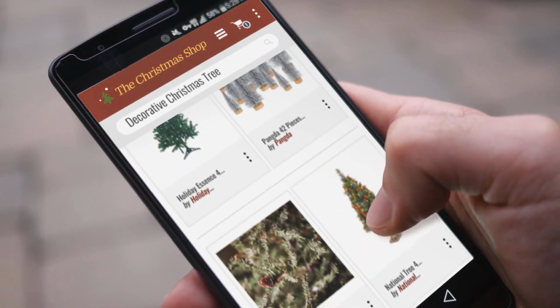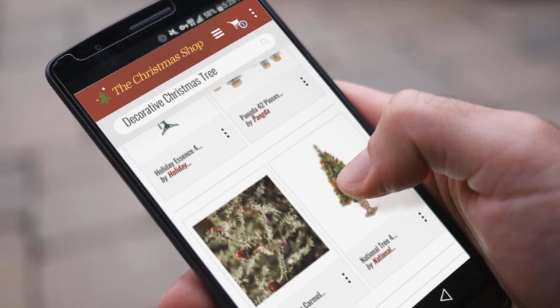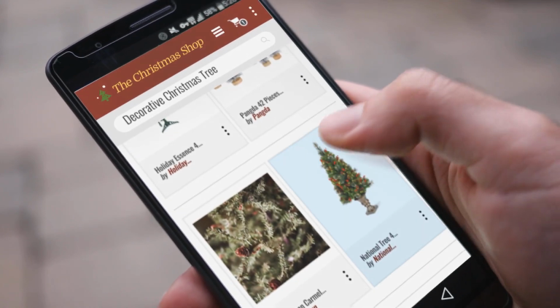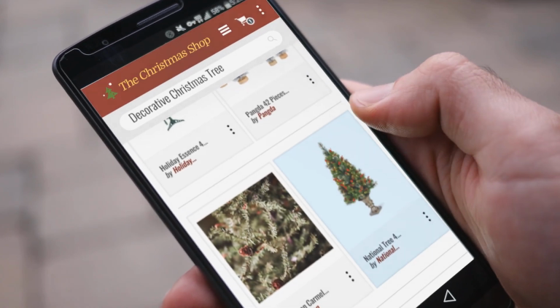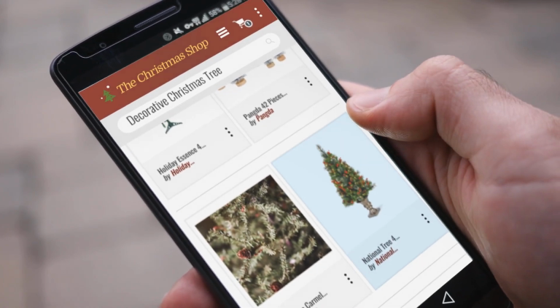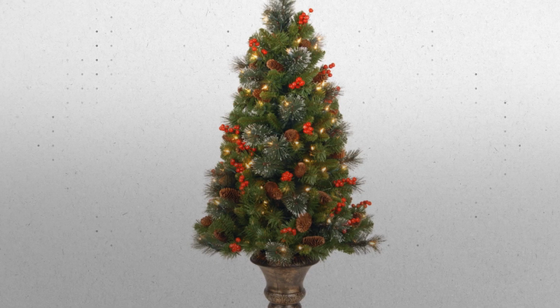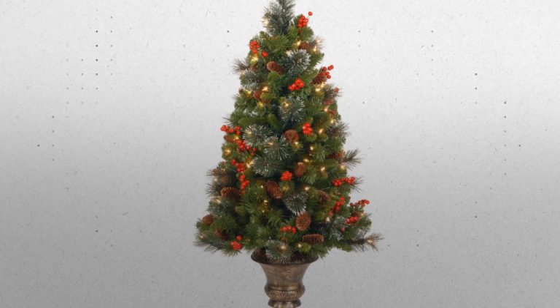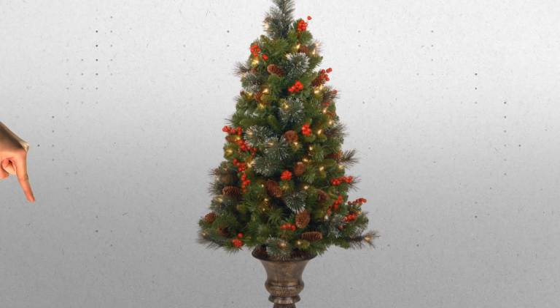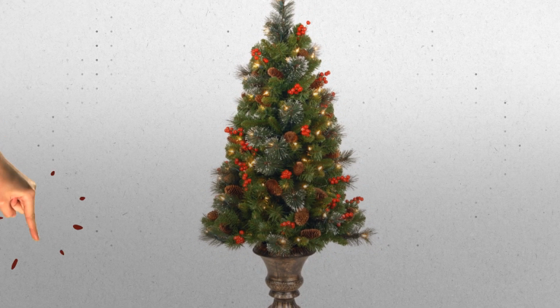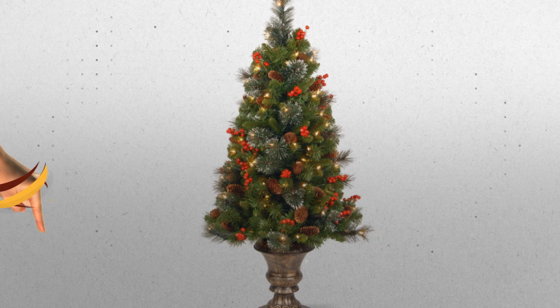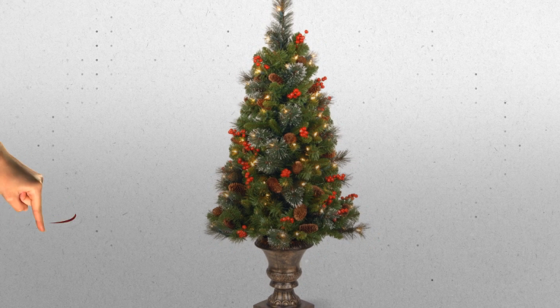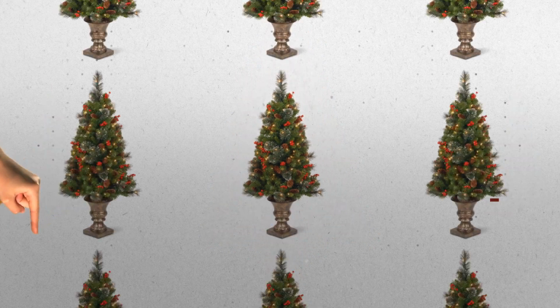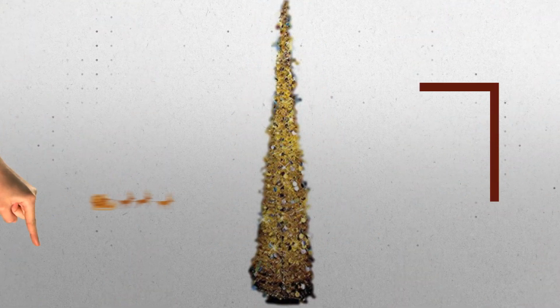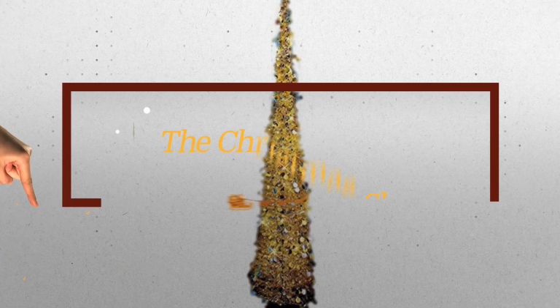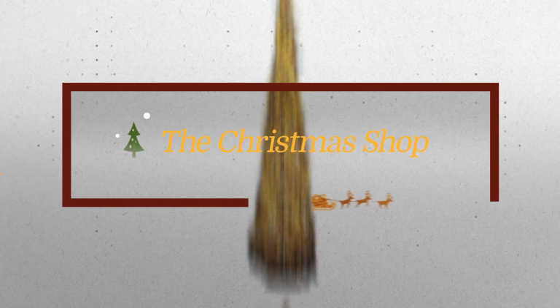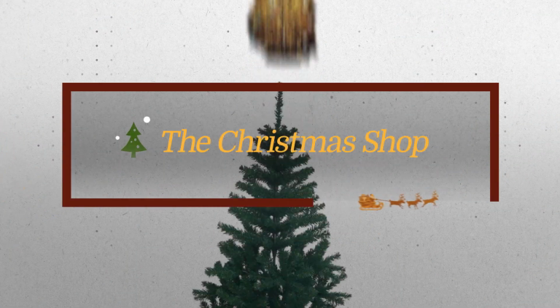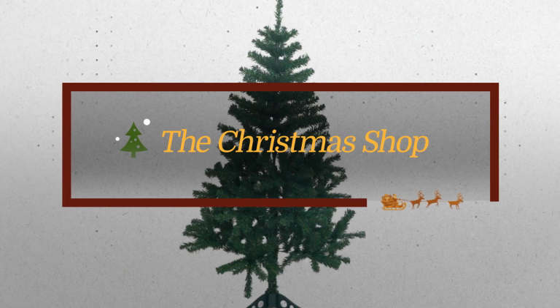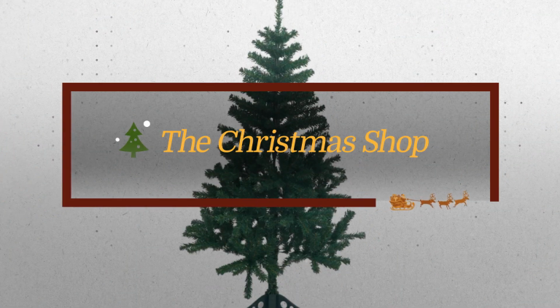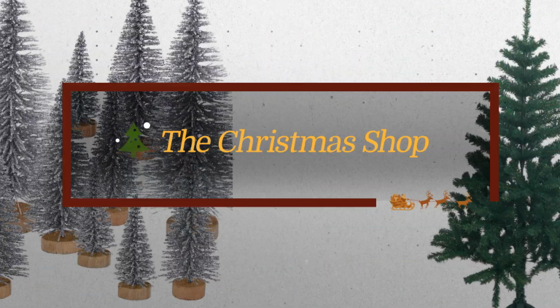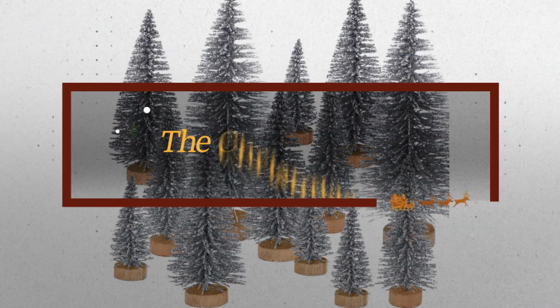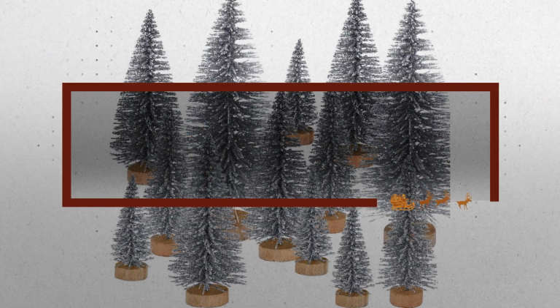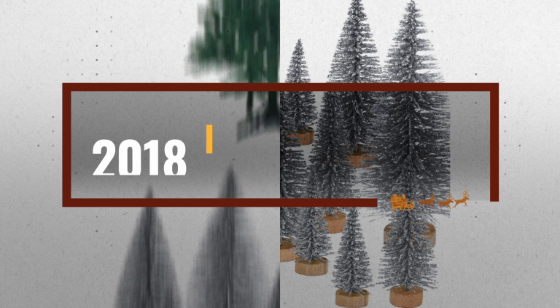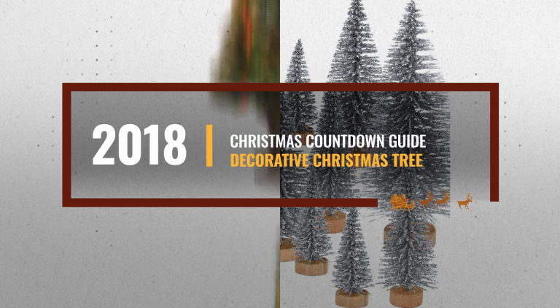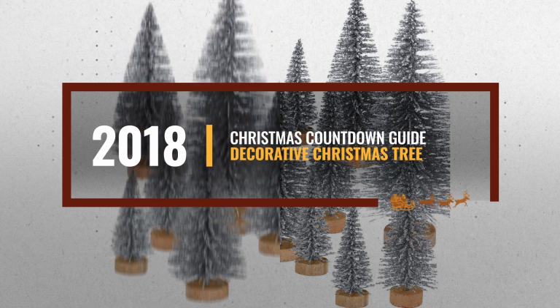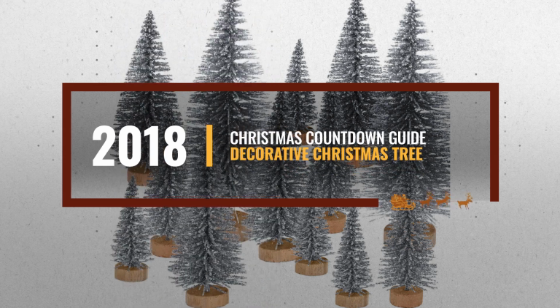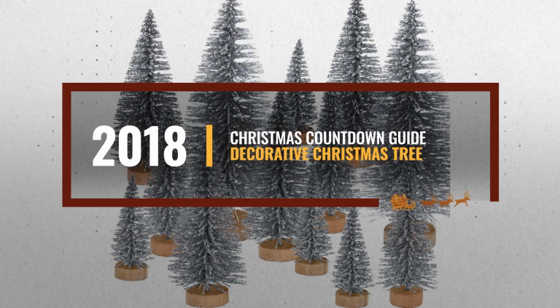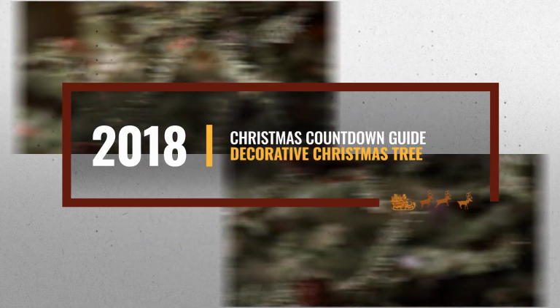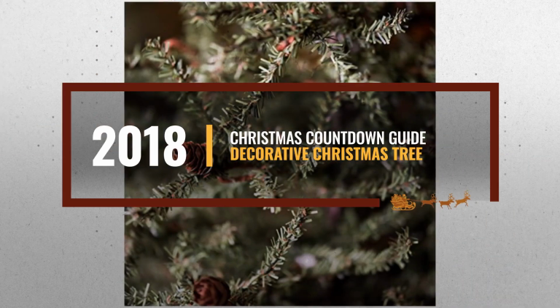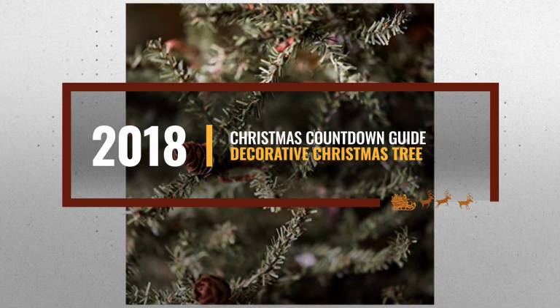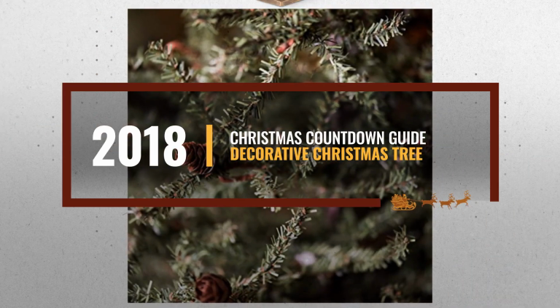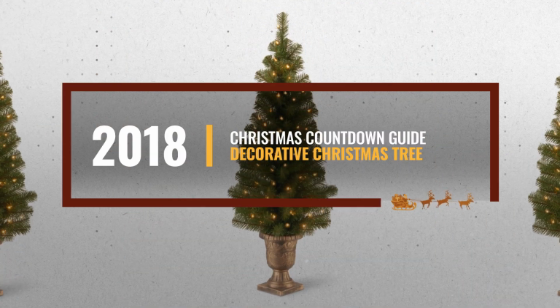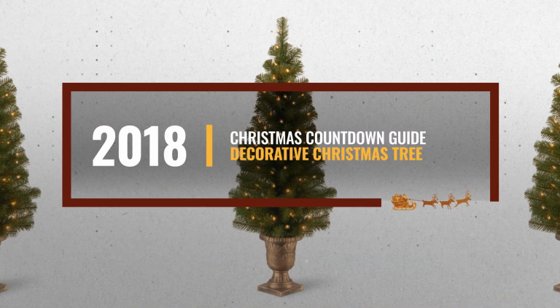Christmas is coming, and you are probably looking for a decorative Christmas tree. Luckily for you, we are here to help. Here are the best choices we think you should consider. And the best part? We already collected them for you.